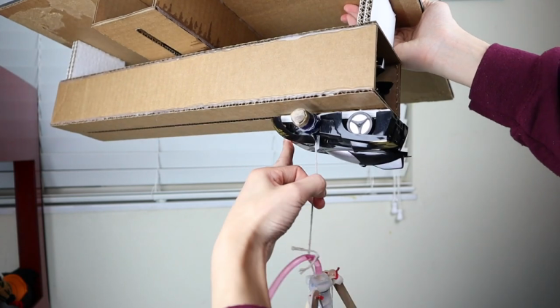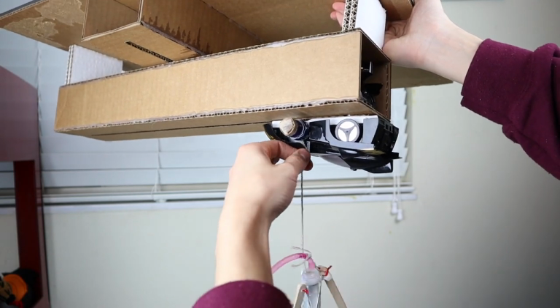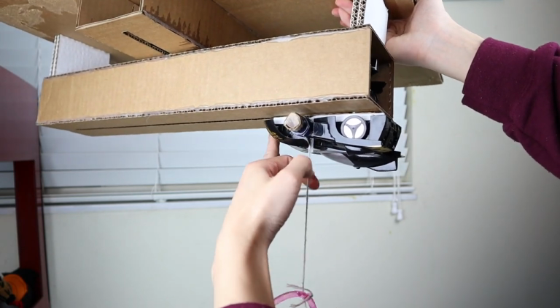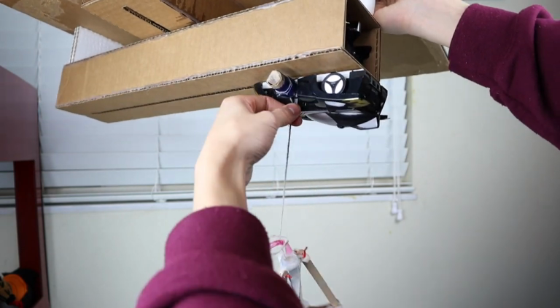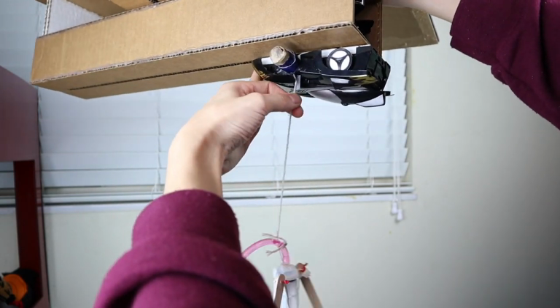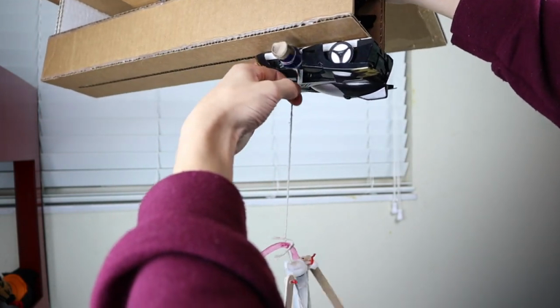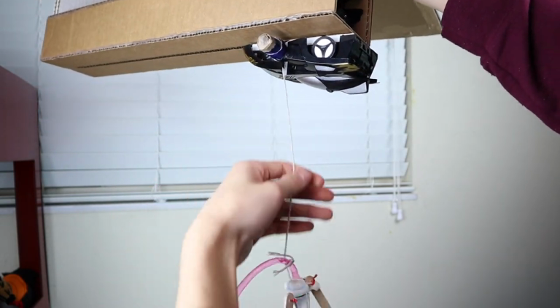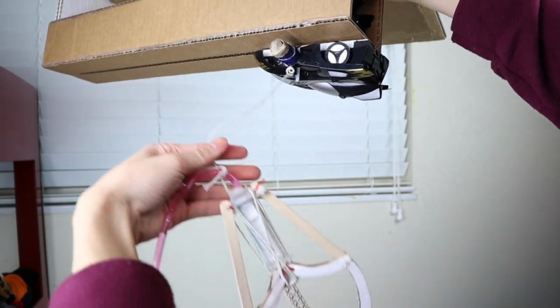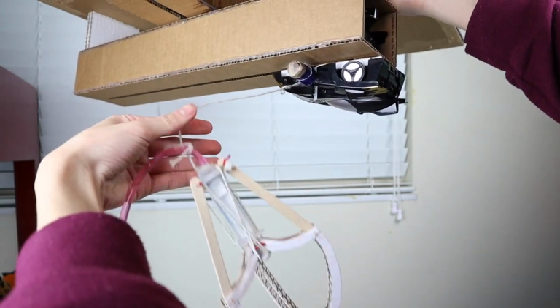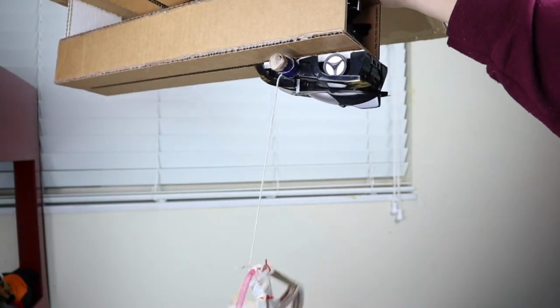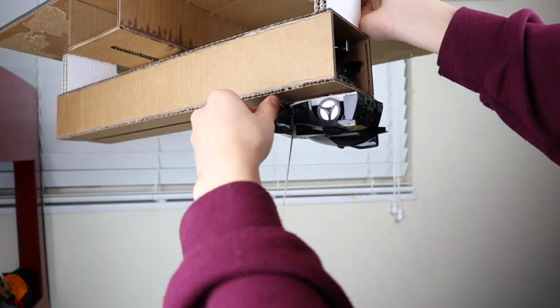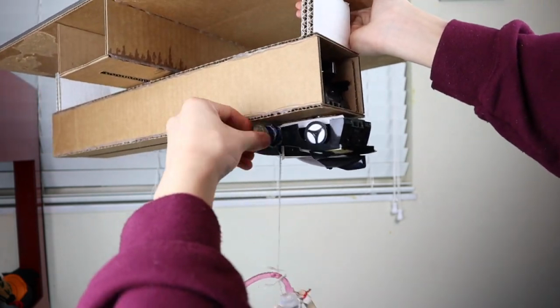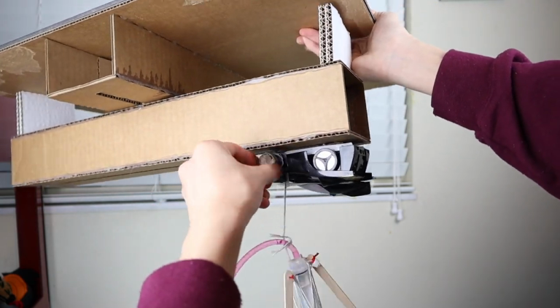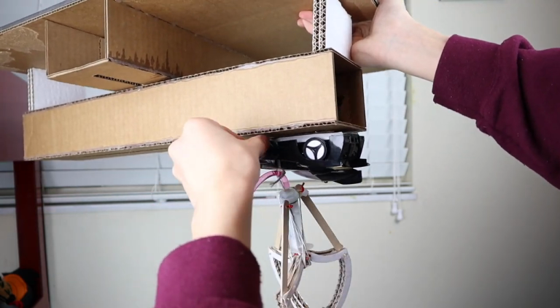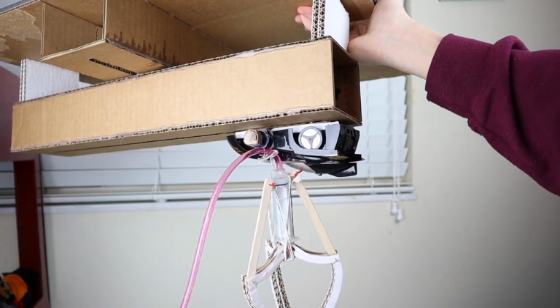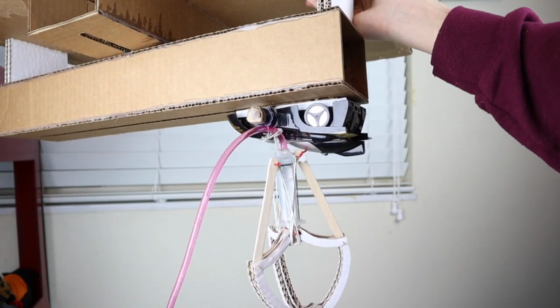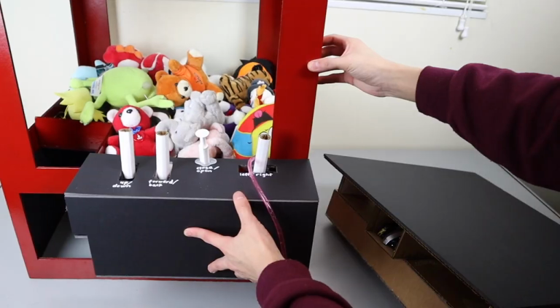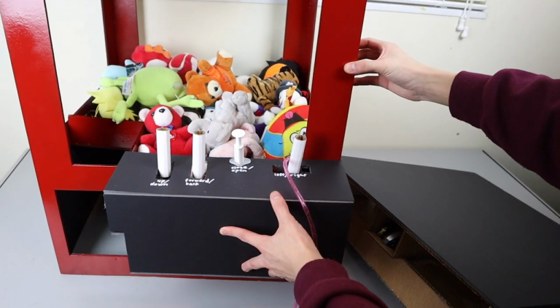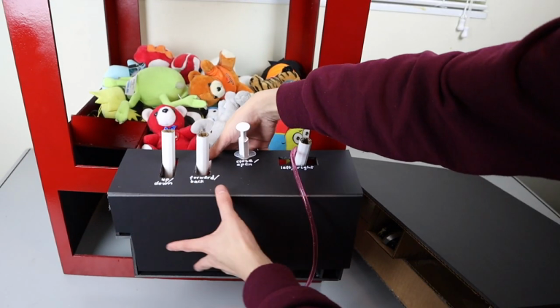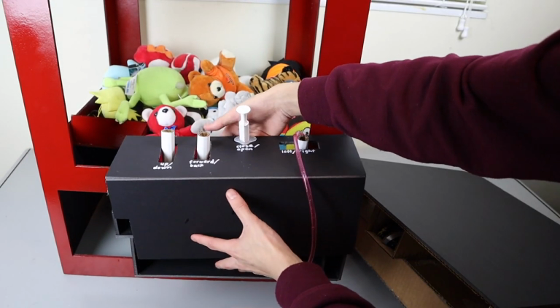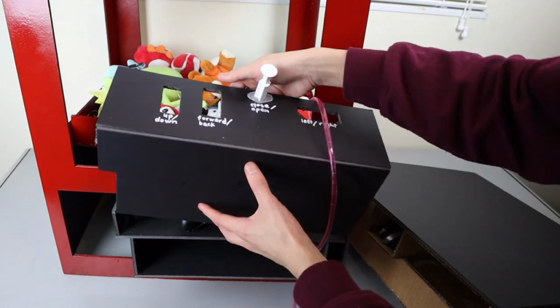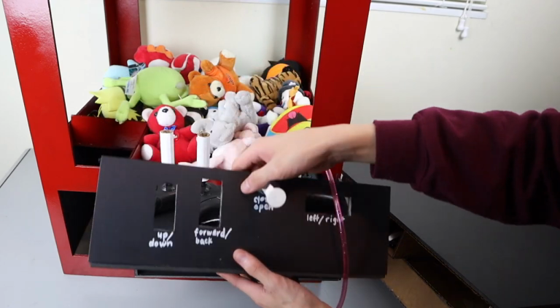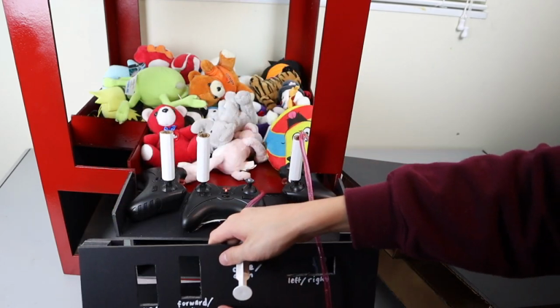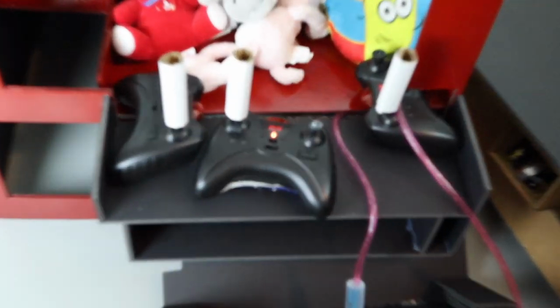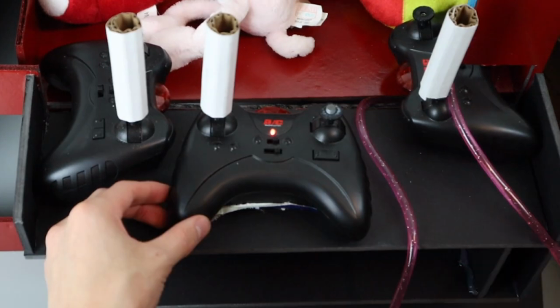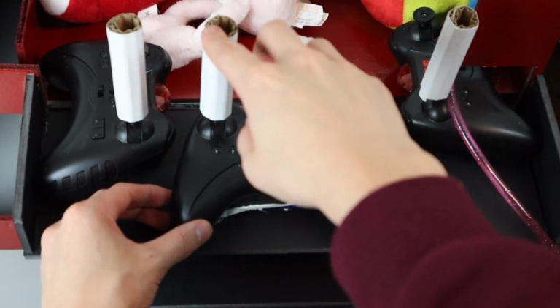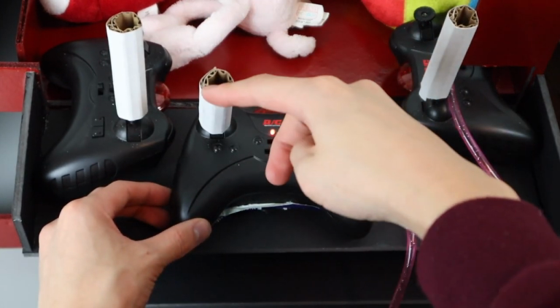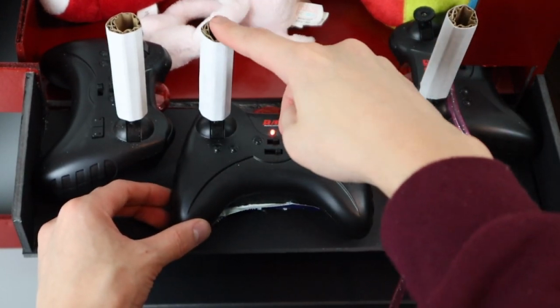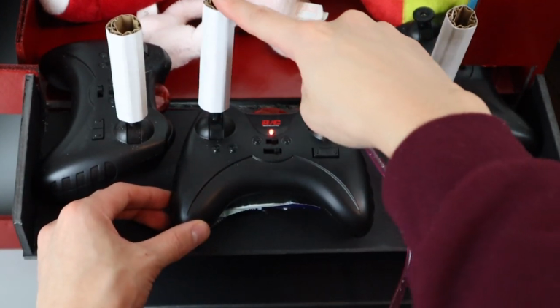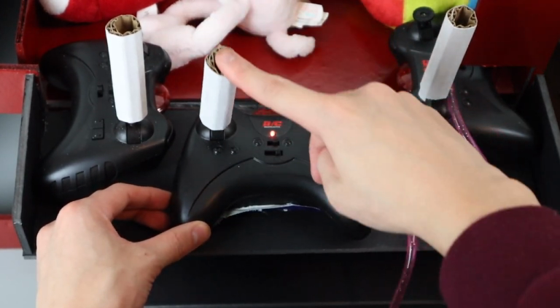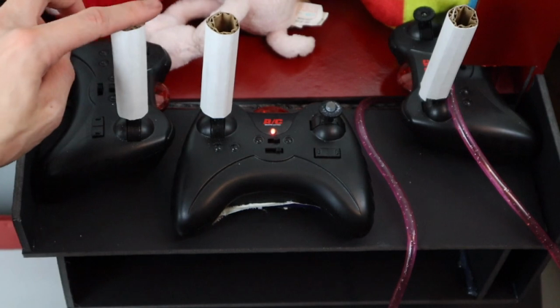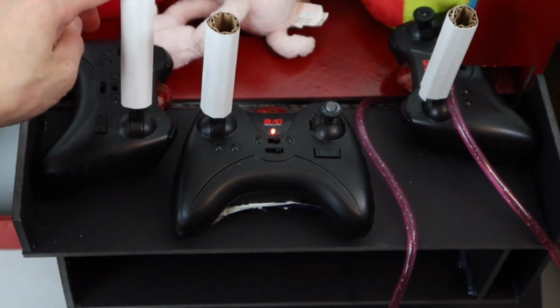That just happens by a string — the string is just attached to the car's wheel, and when the wheel spins it either untwines the string or reels the claw upwards. Here is a look inside of the control box.